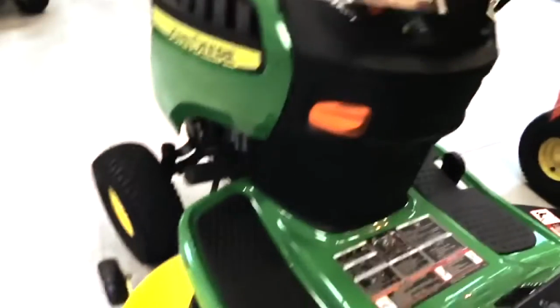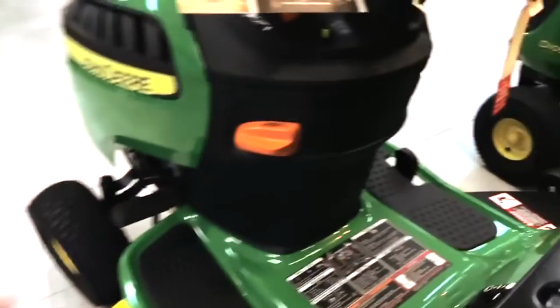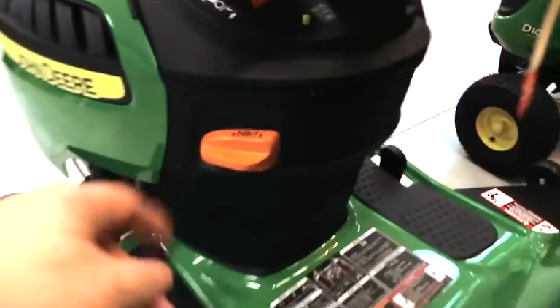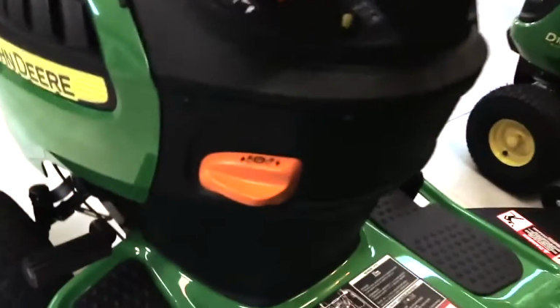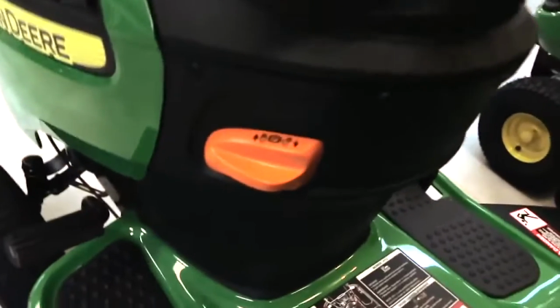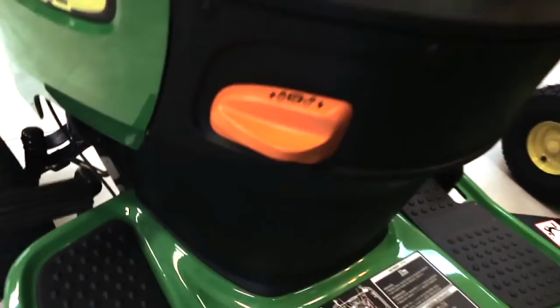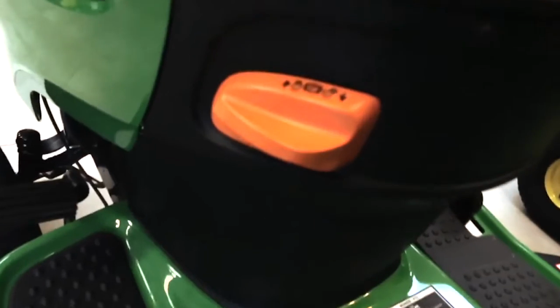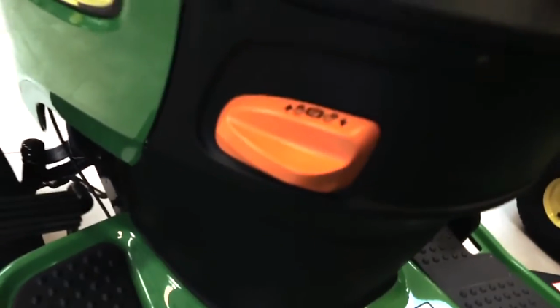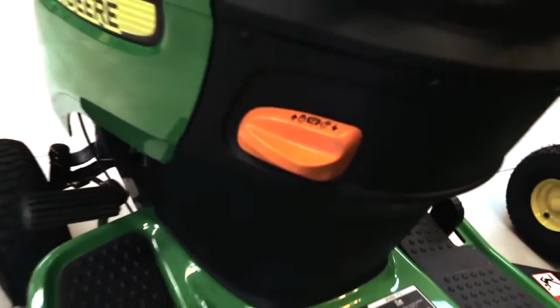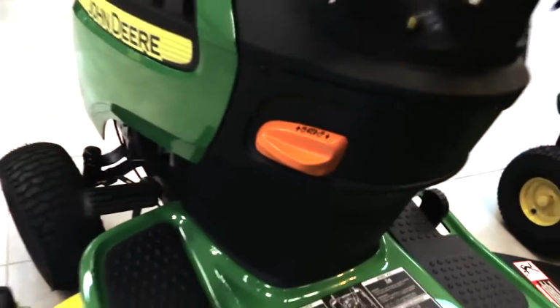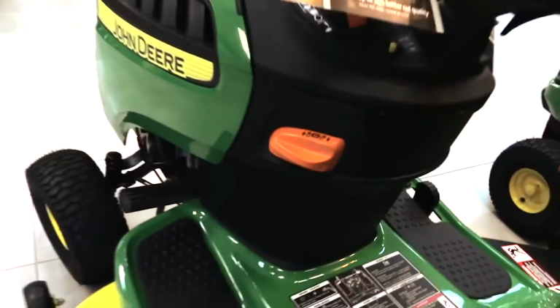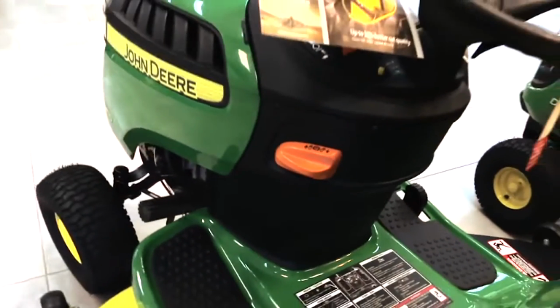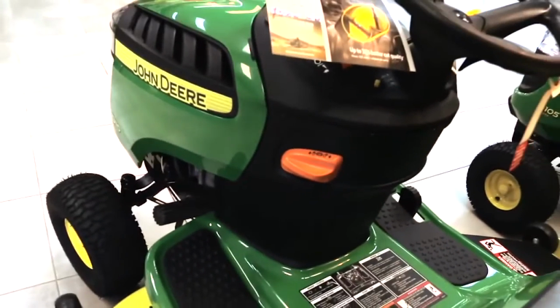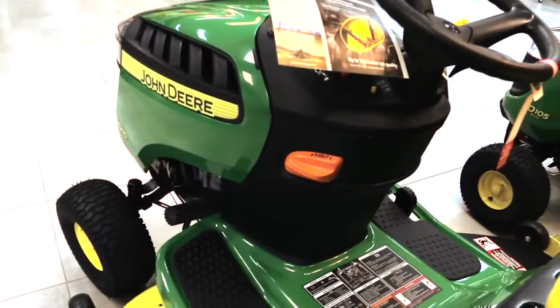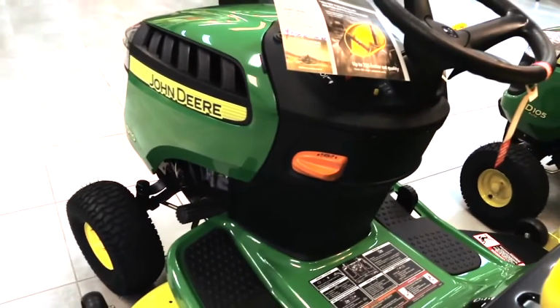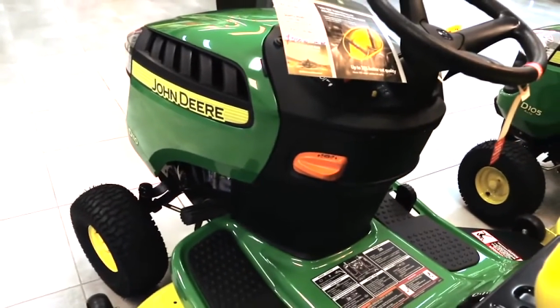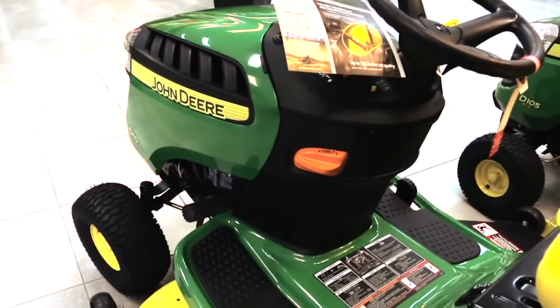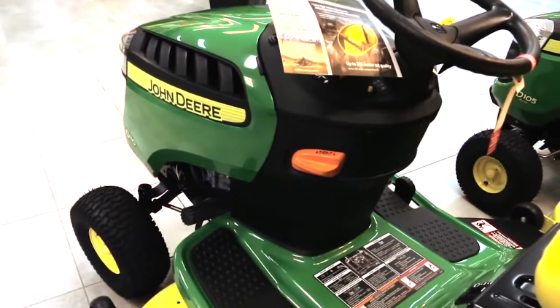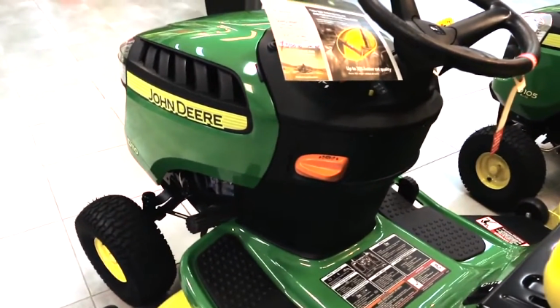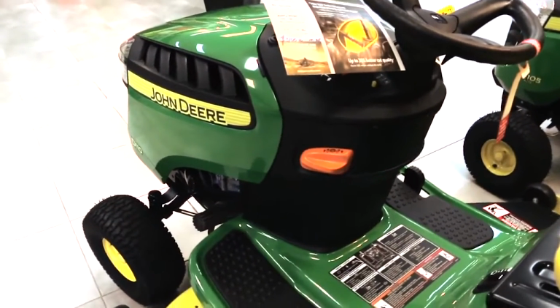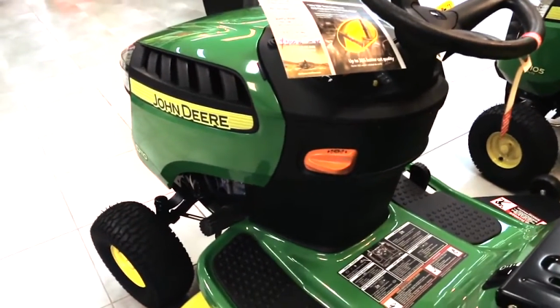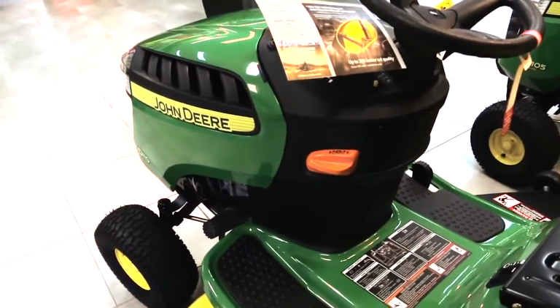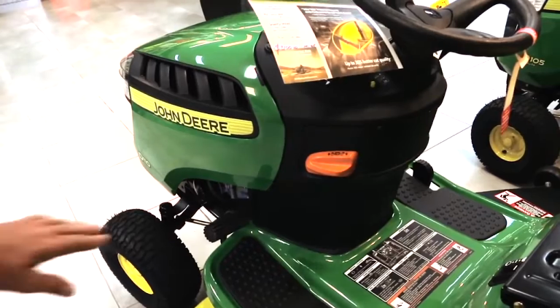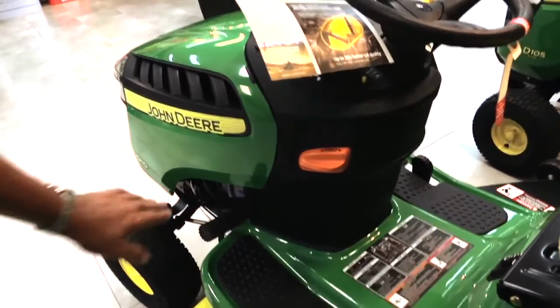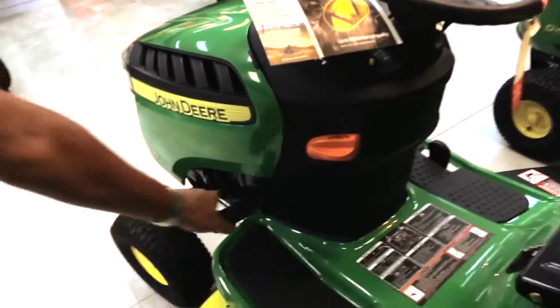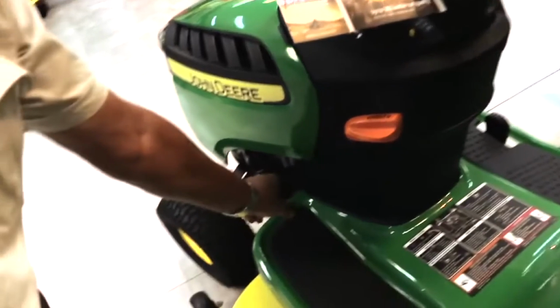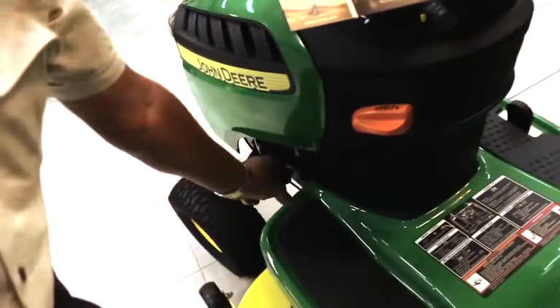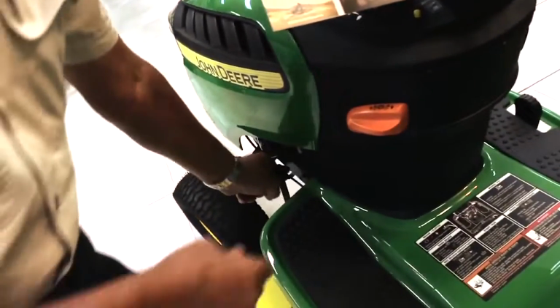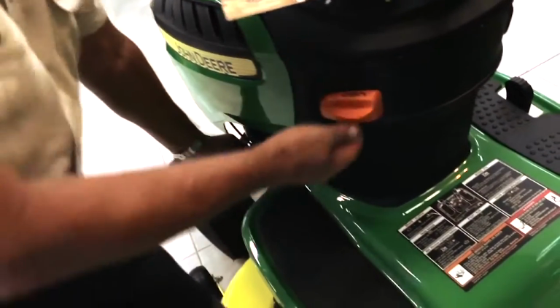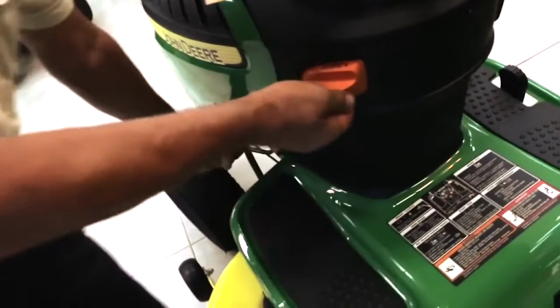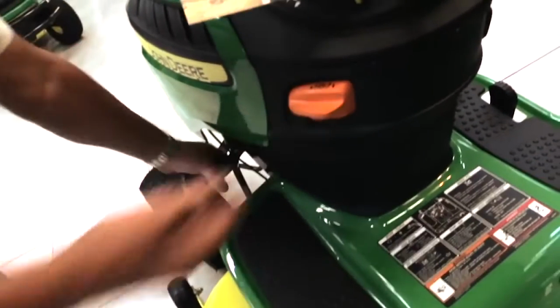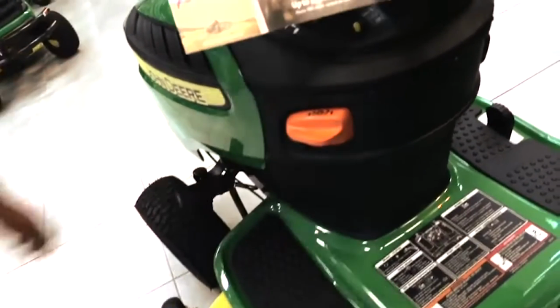That's your park brake. When you go to start the machine you've got to have either the park brake on or your foot on the pedal here, and you just pull it on like that.